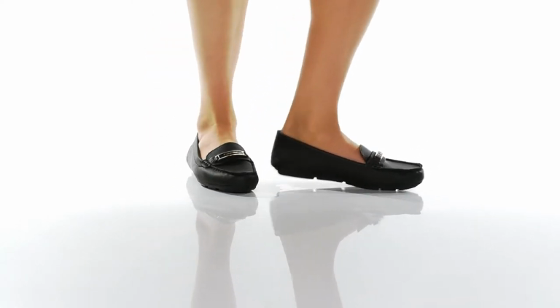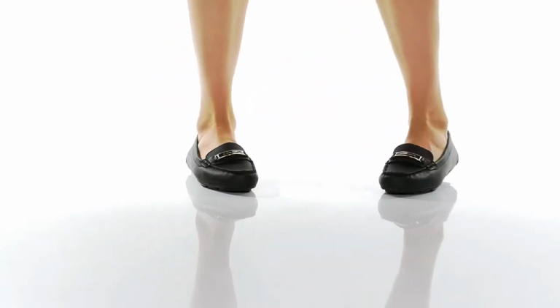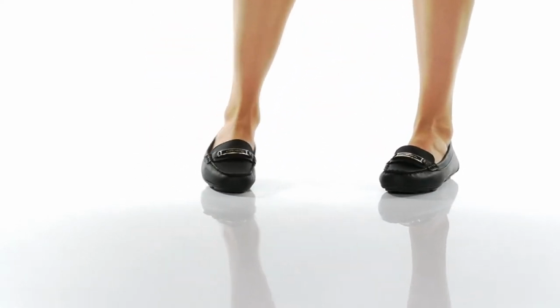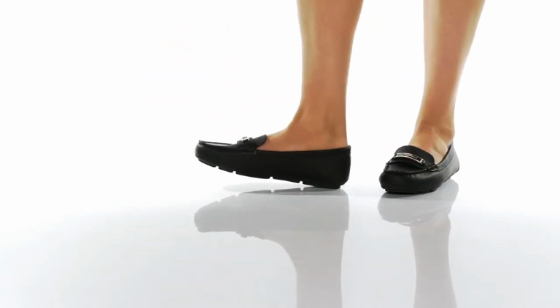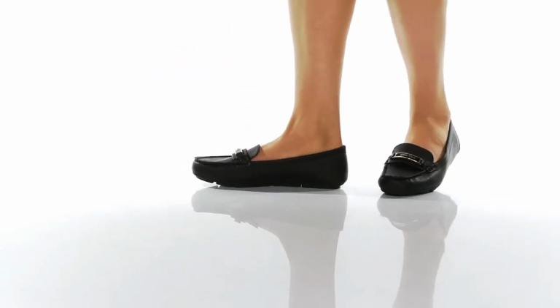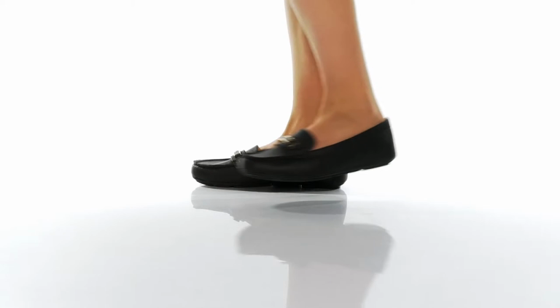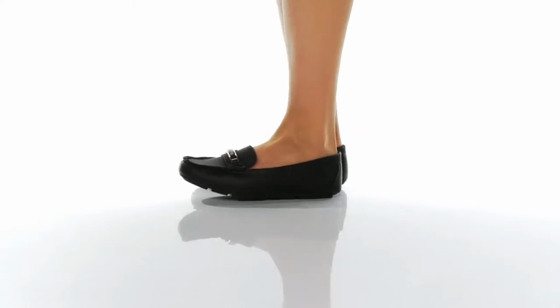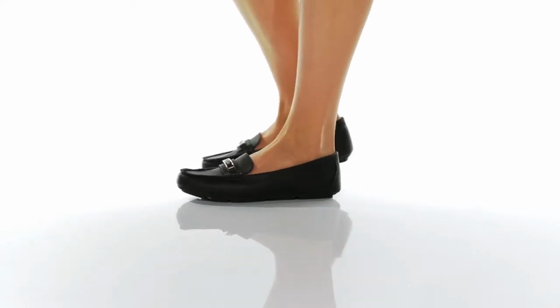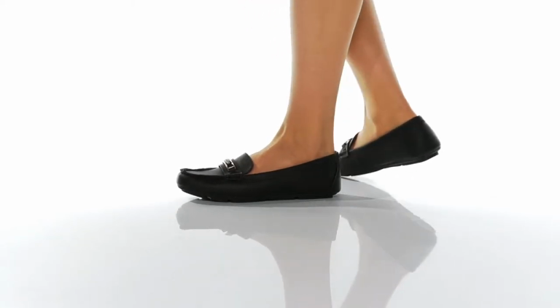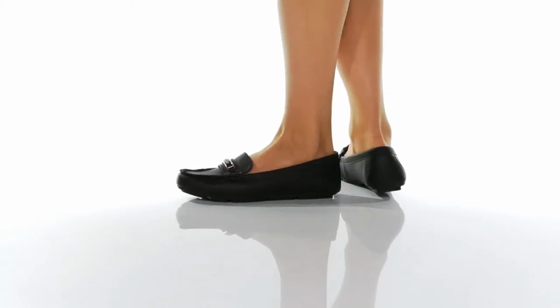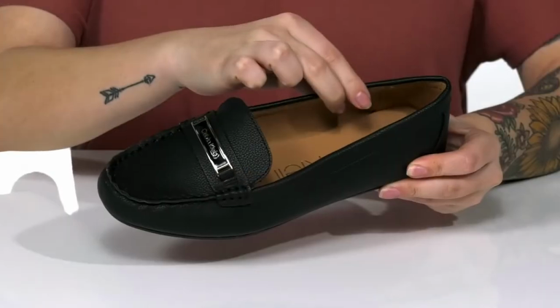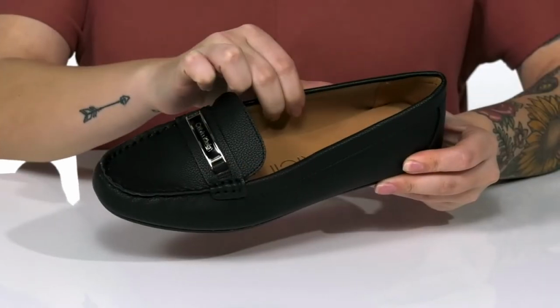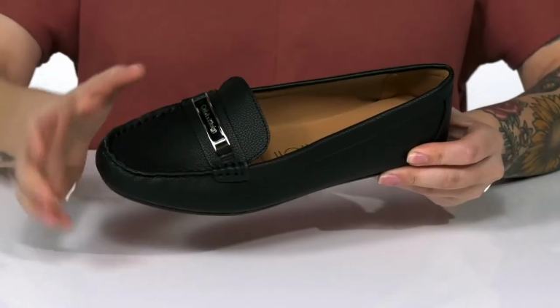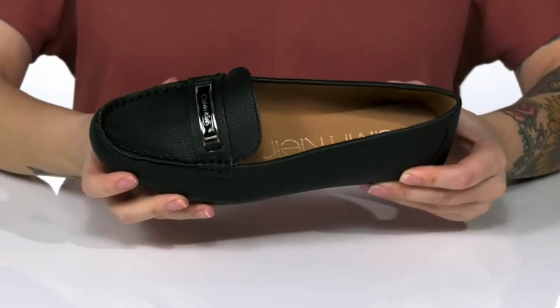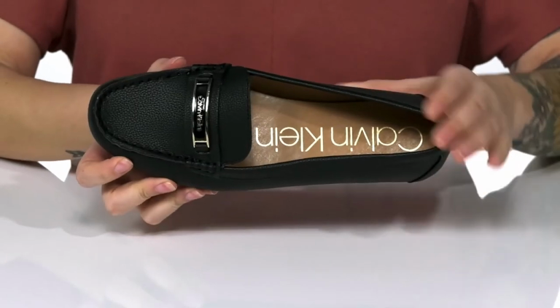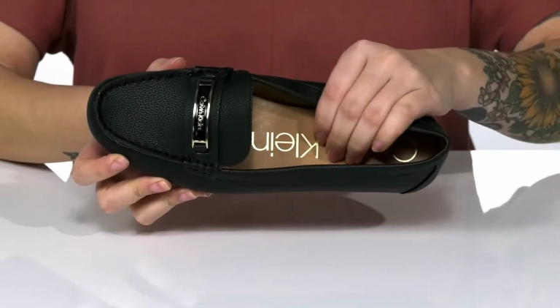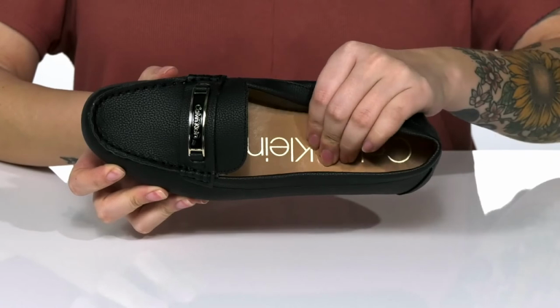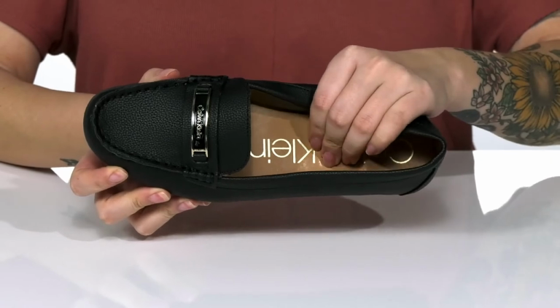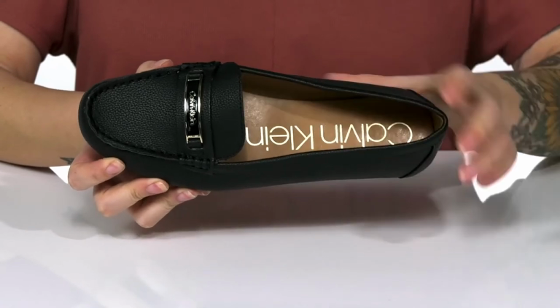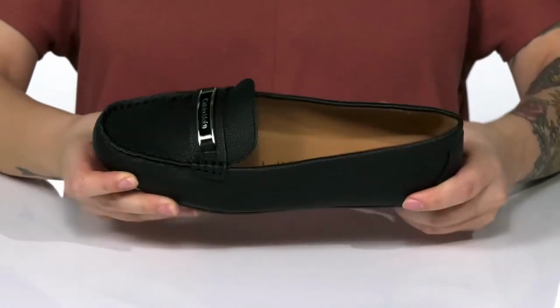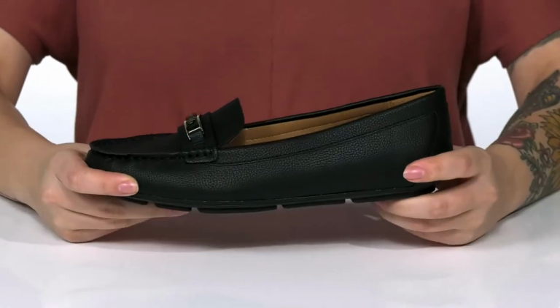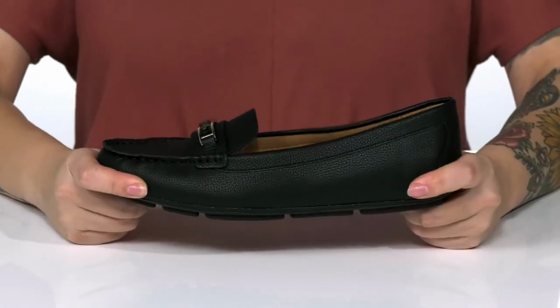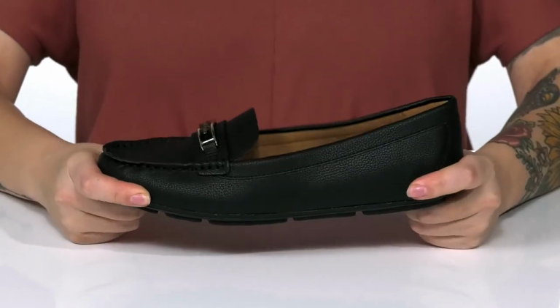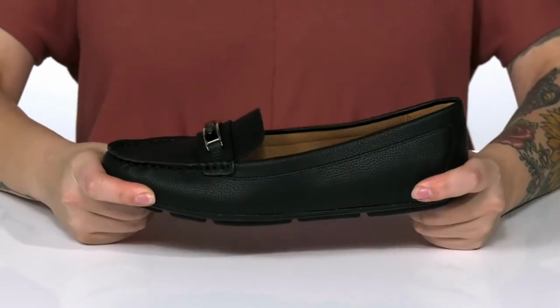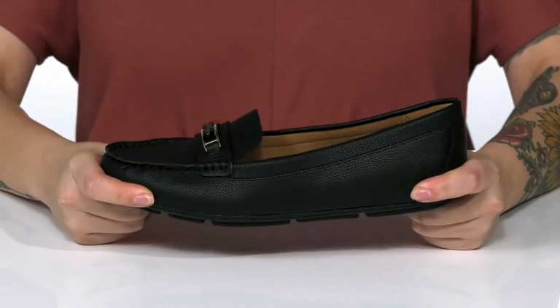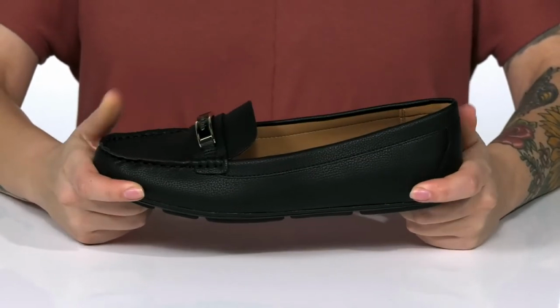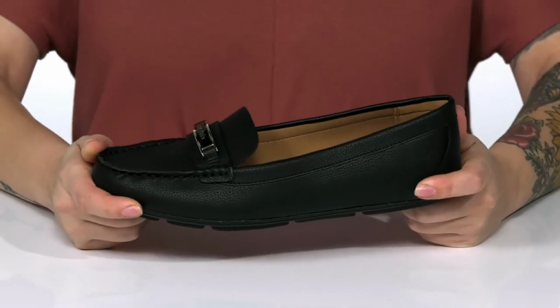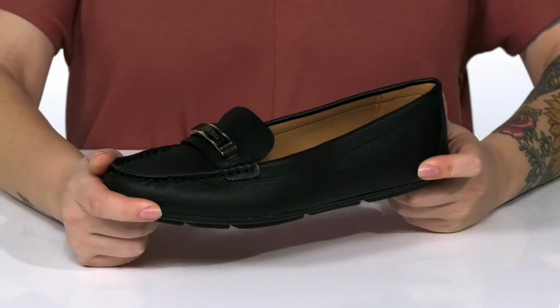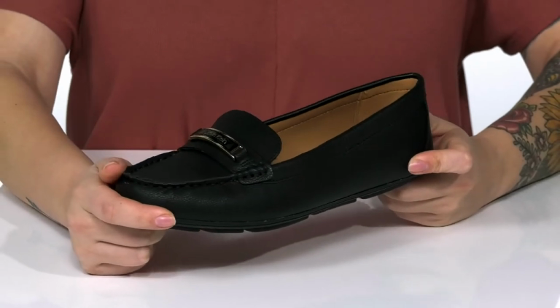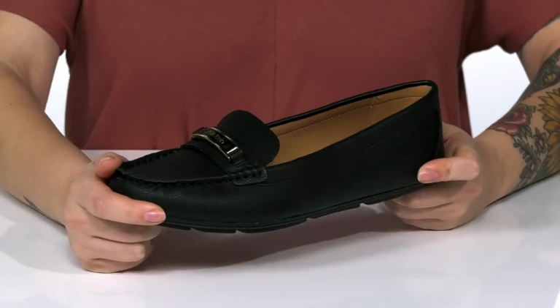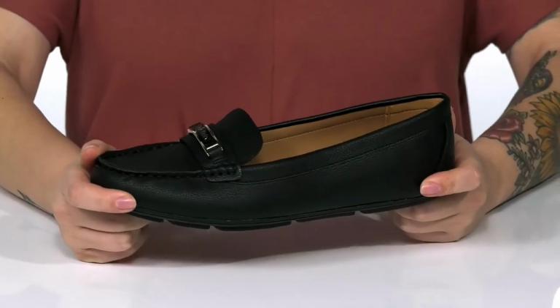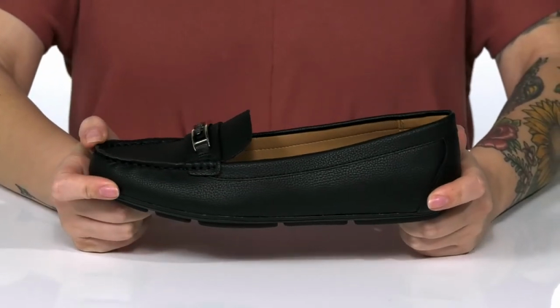This slip-on style has a man-made upper that features the Calvin Klein logo on top. There's a smooth man-made inner lining, and the footbed is lightly cushioned for comfort. These do have a little bit of flexibility, and I think these would look so cute paired with some skinny jeans.